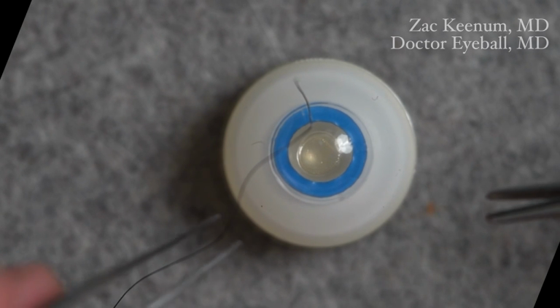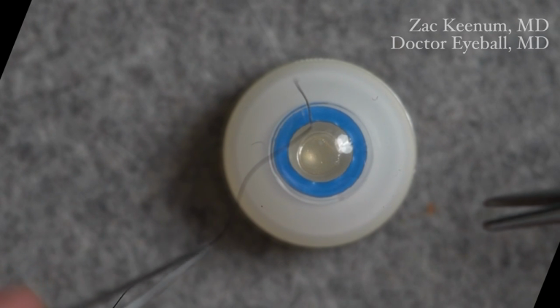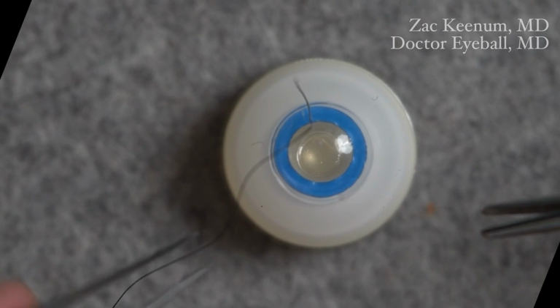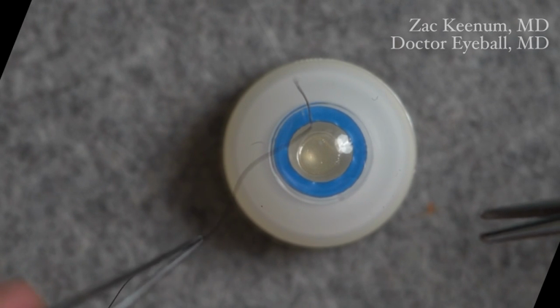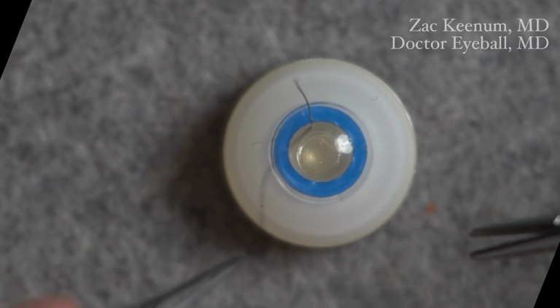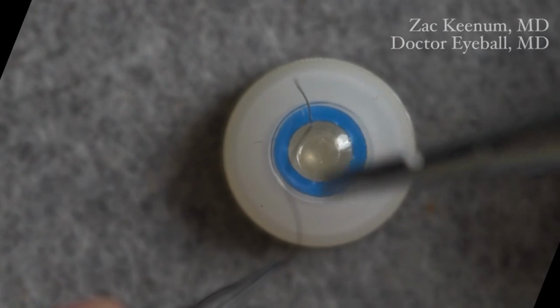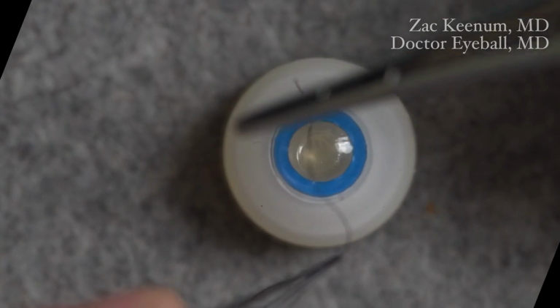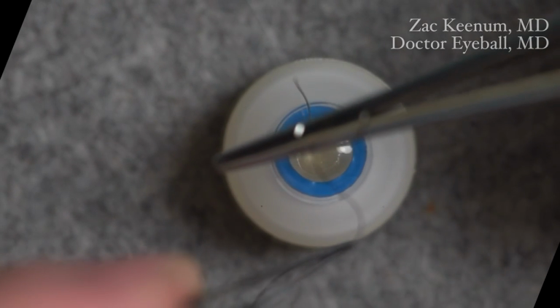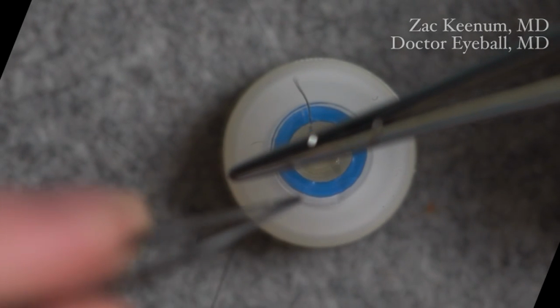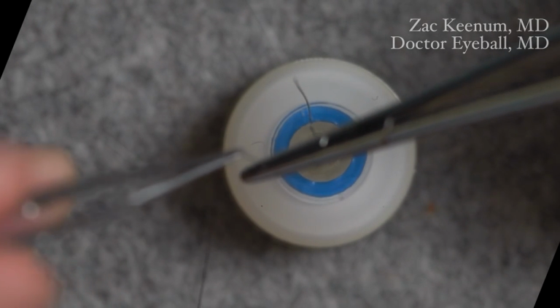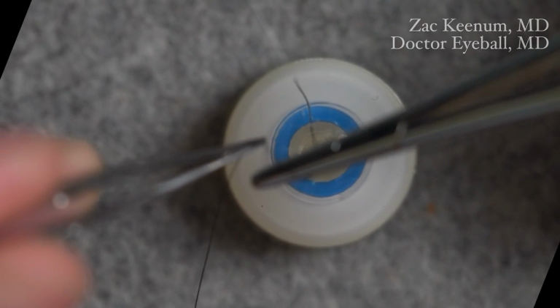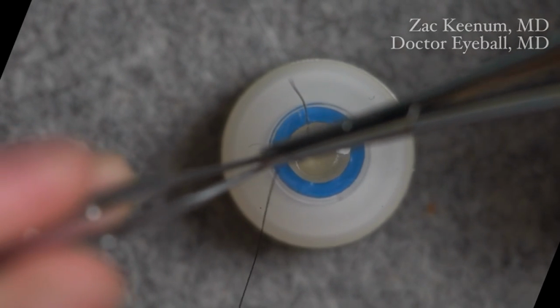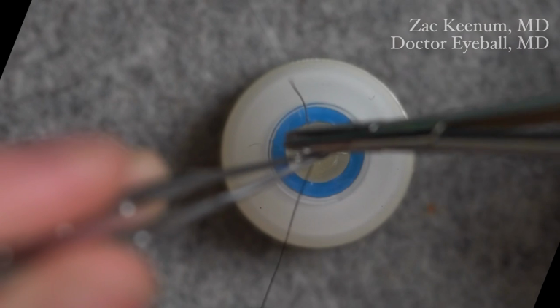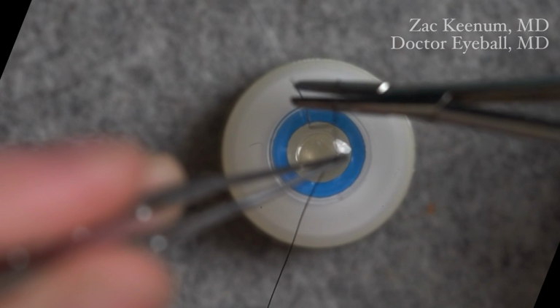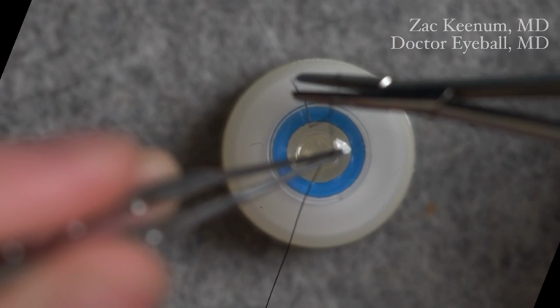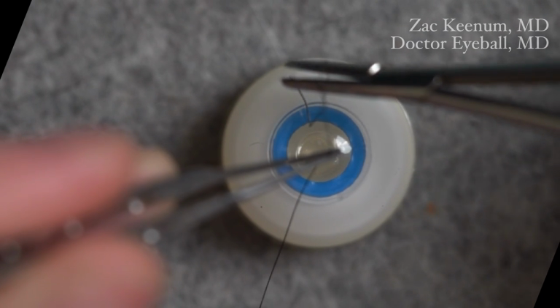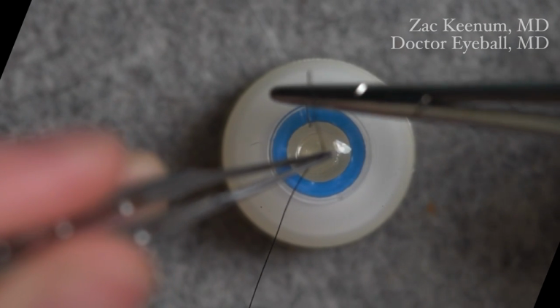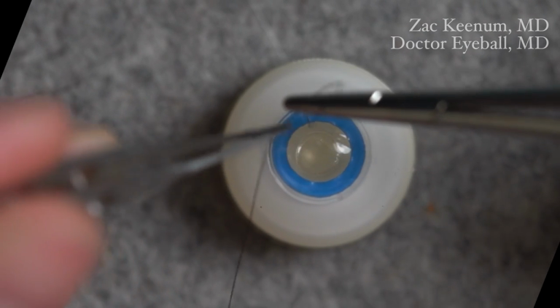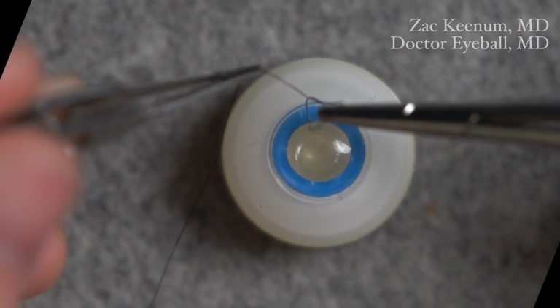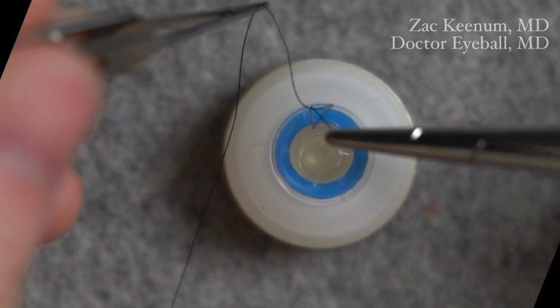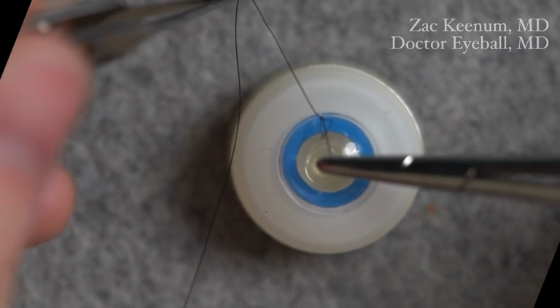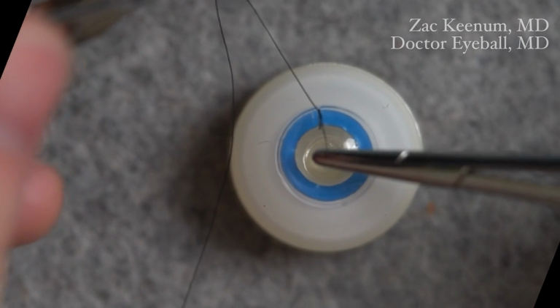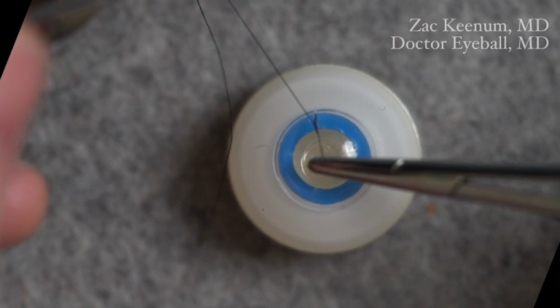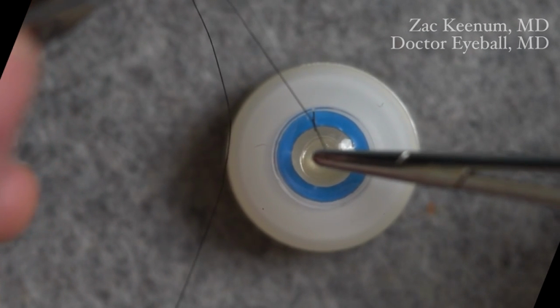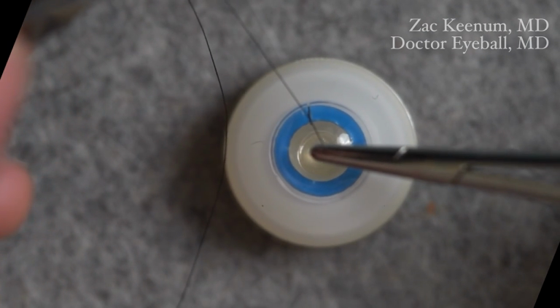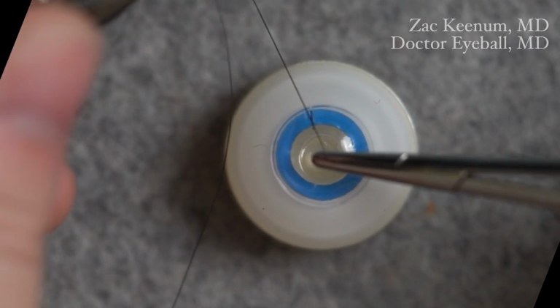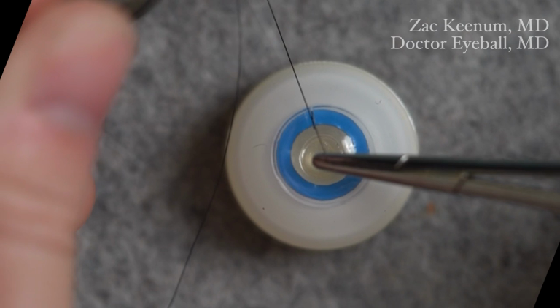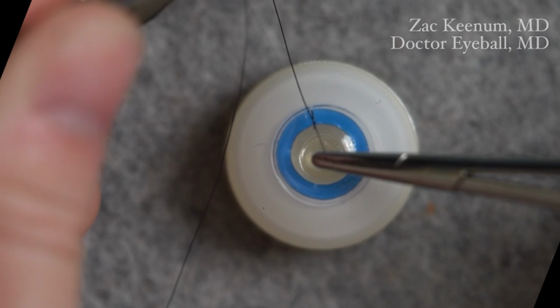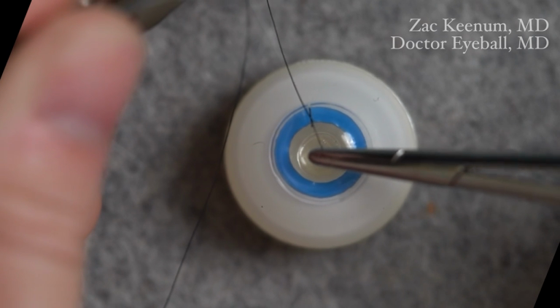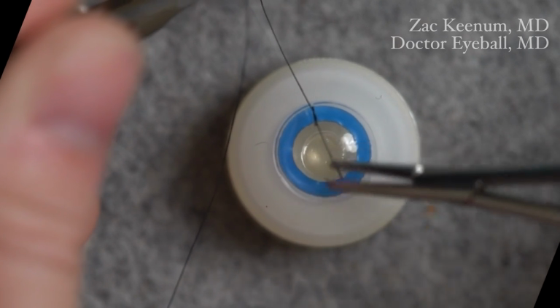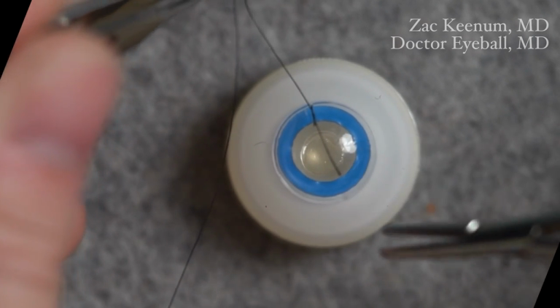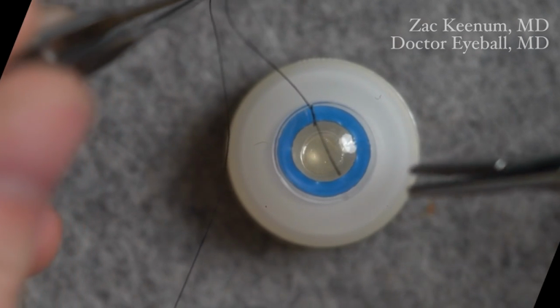Now let's get into how to actually do the slip knot. I'll grab with my left hand, going from inside between the two sutures — so inside the loop — and cross here. That makes a square first throw.